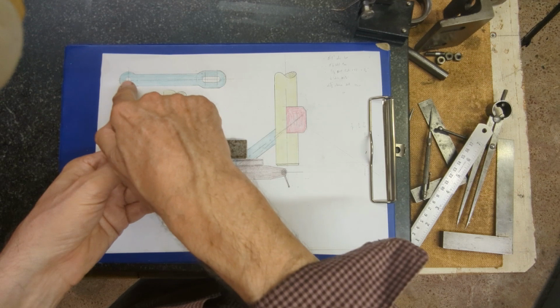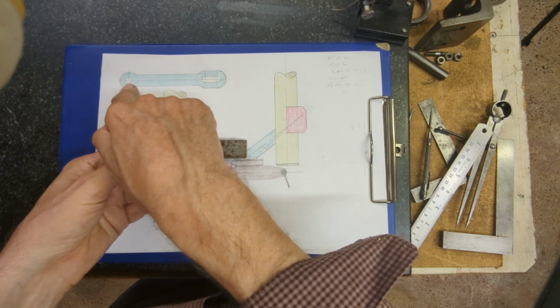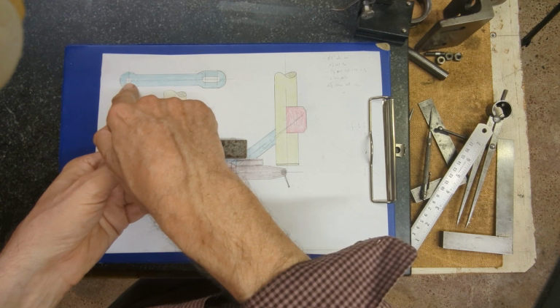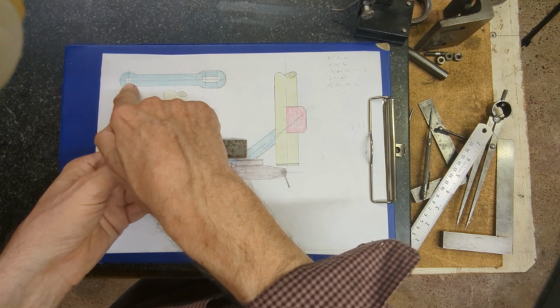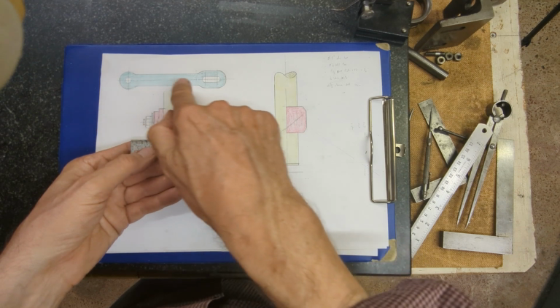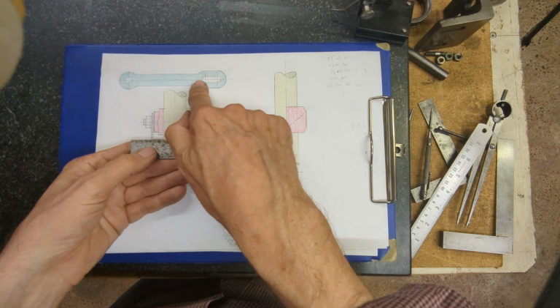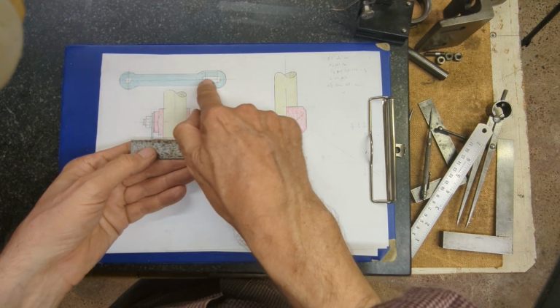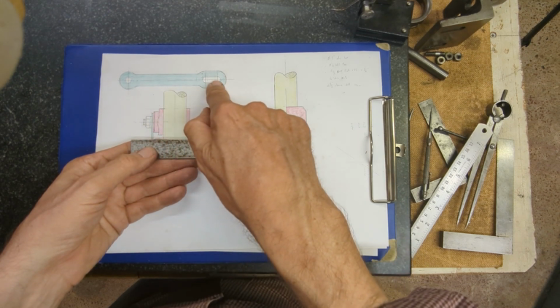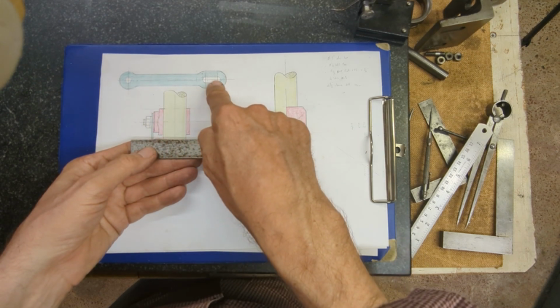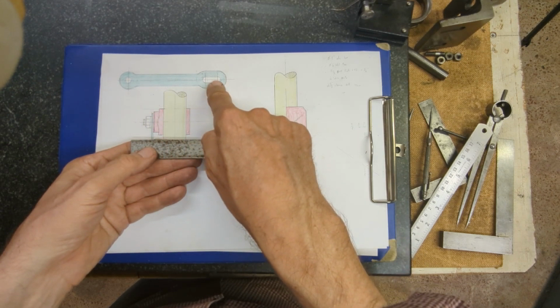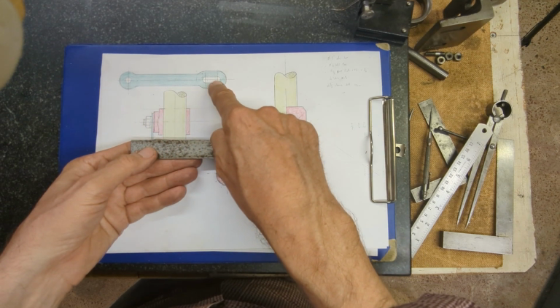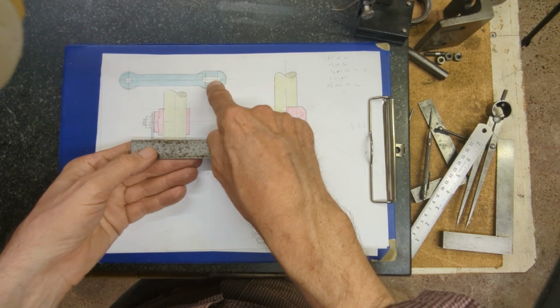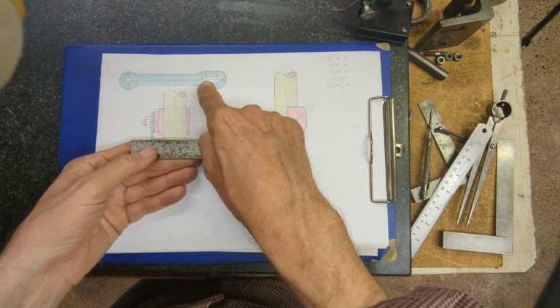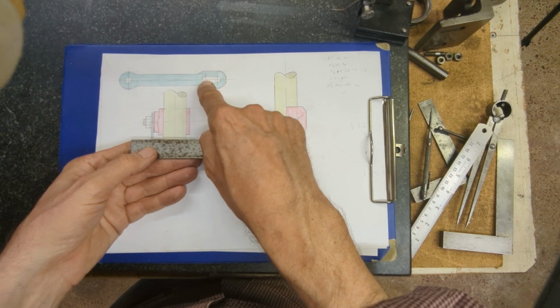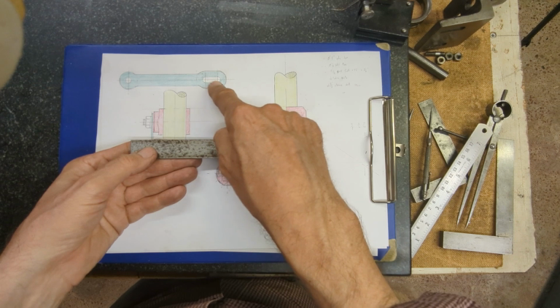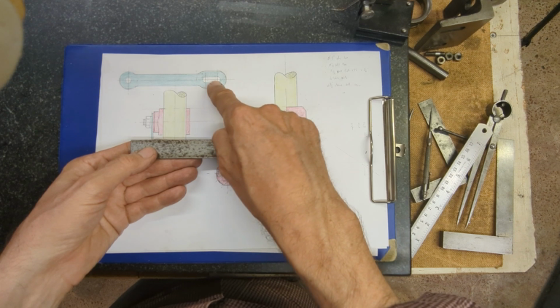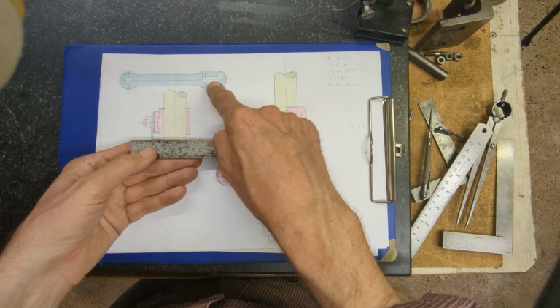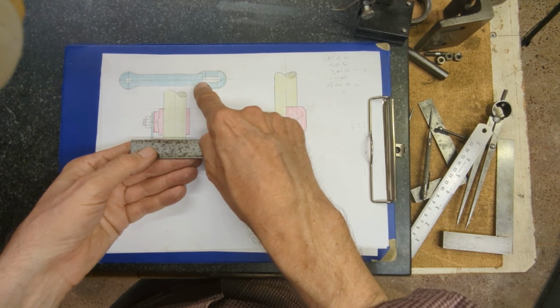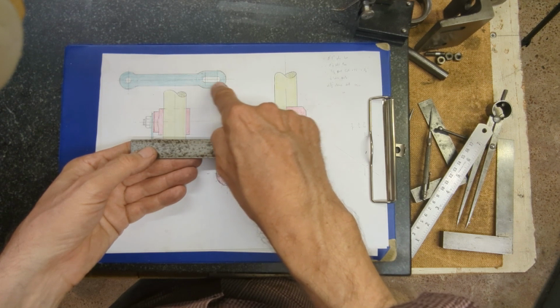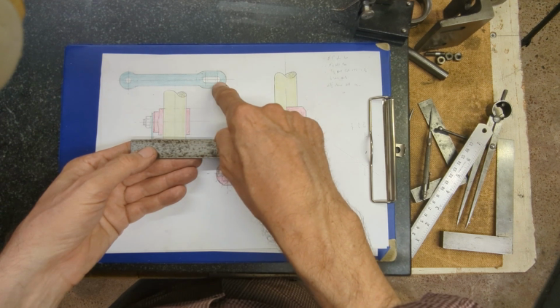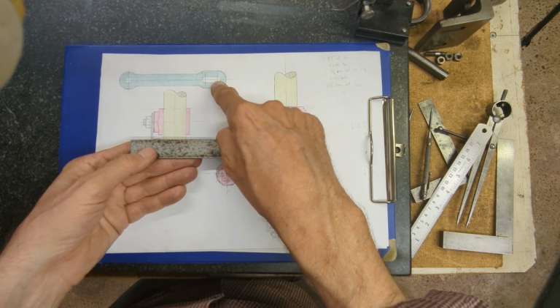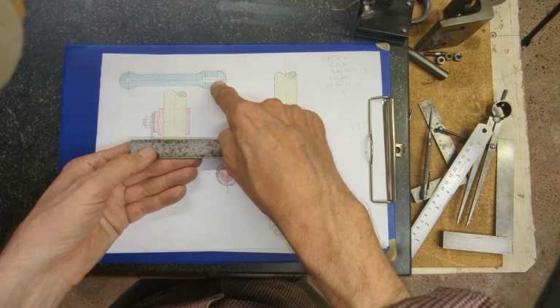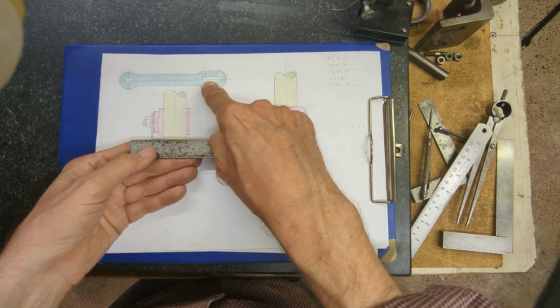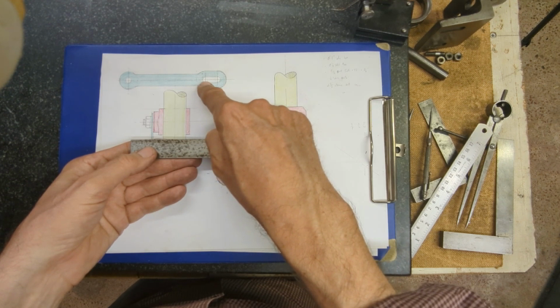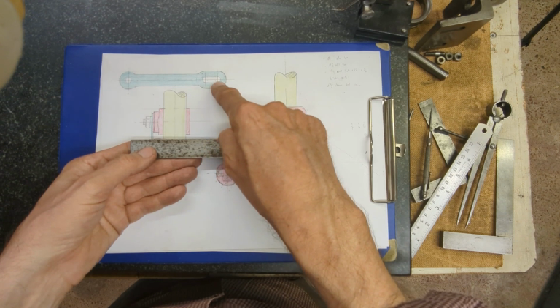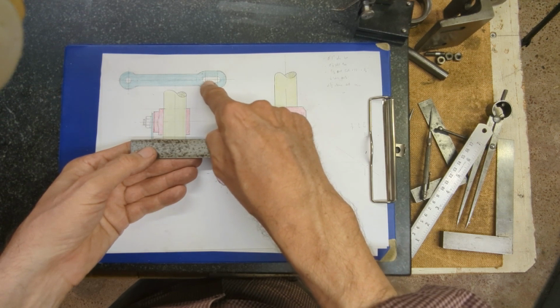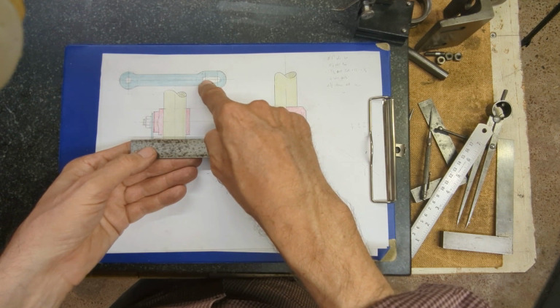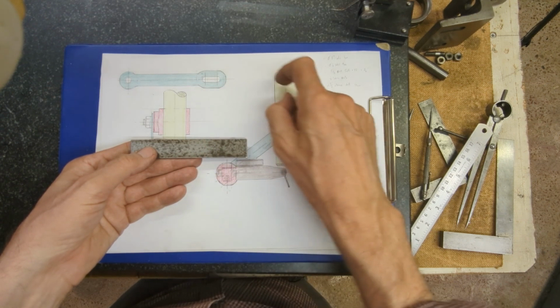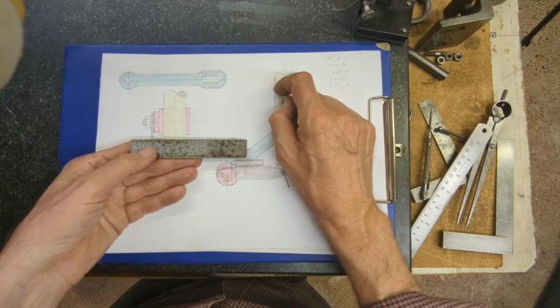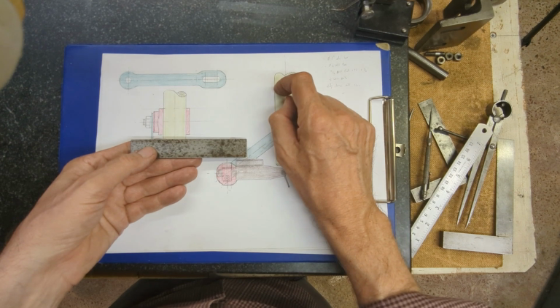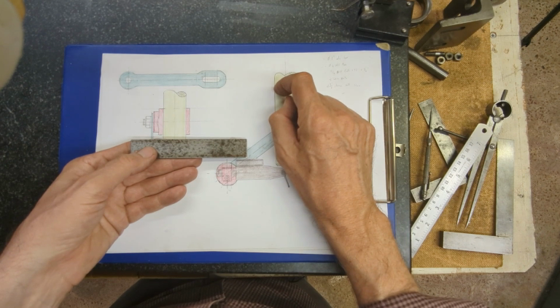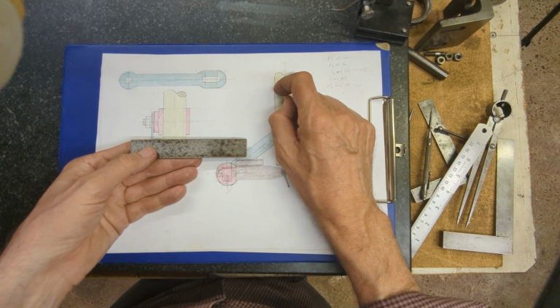And then drill out three holes. I haven't got a slot drill, so I'm going to drill the holes and then use an end mill to connect the two holes together to make the slot.